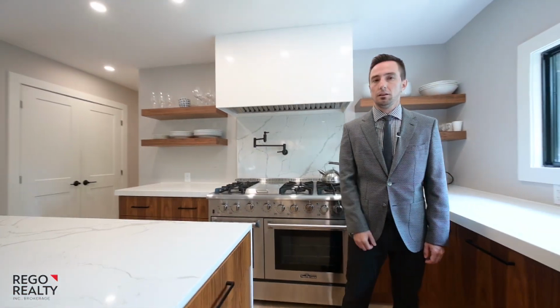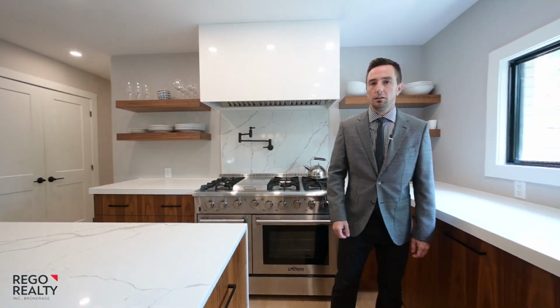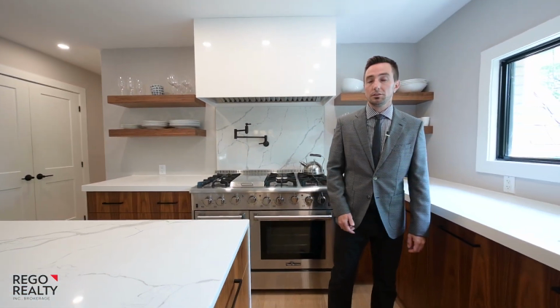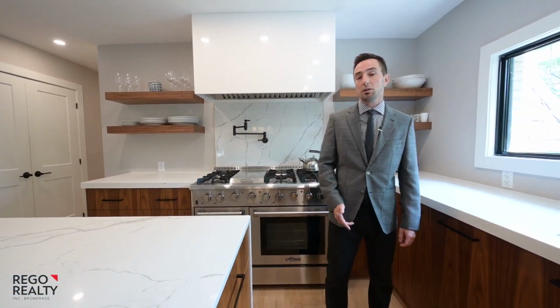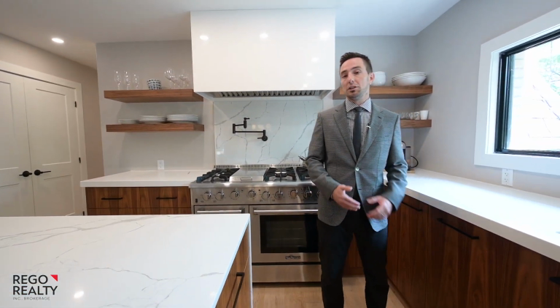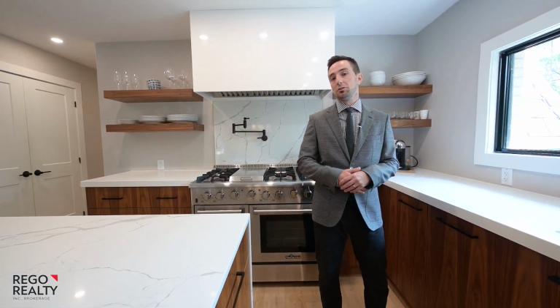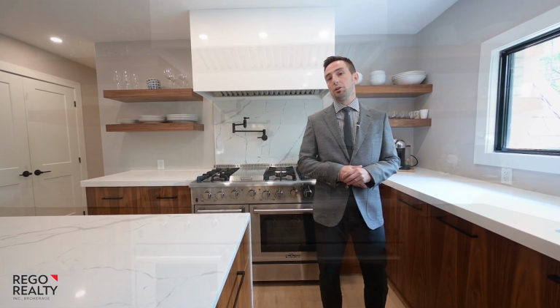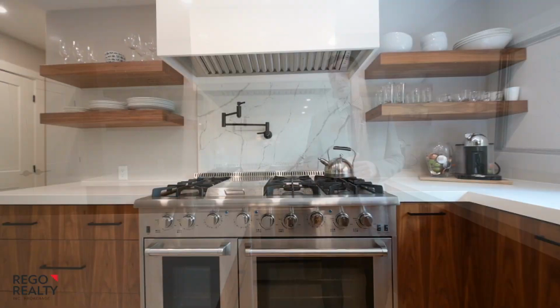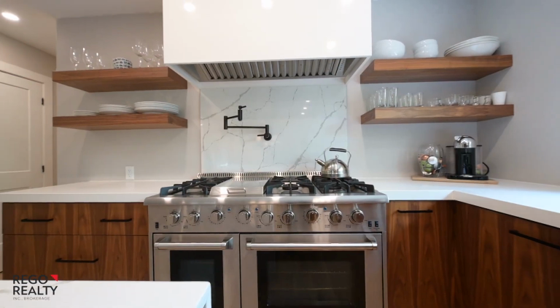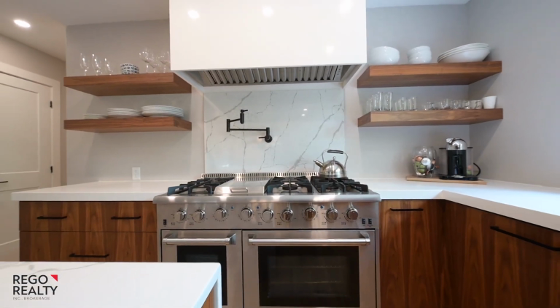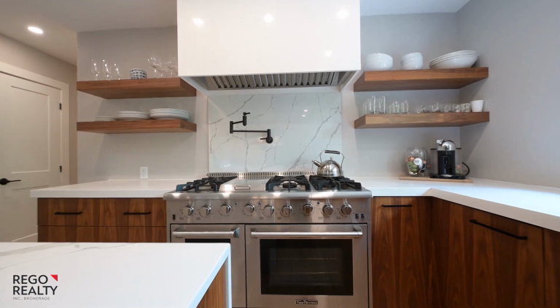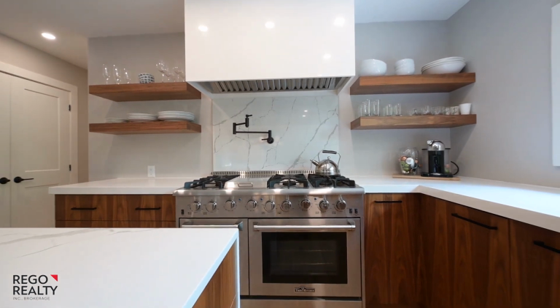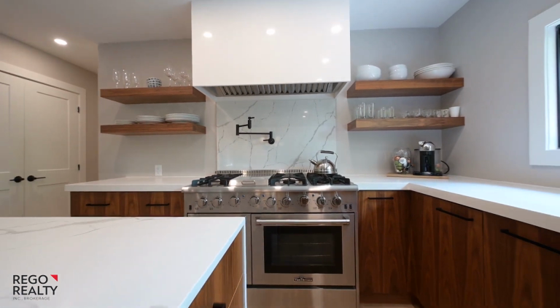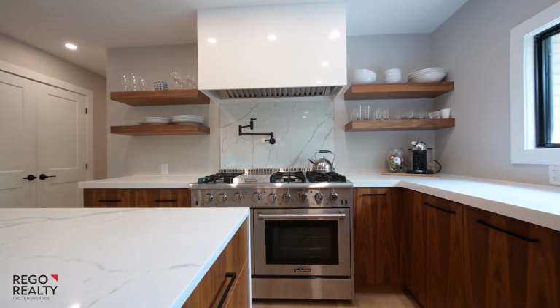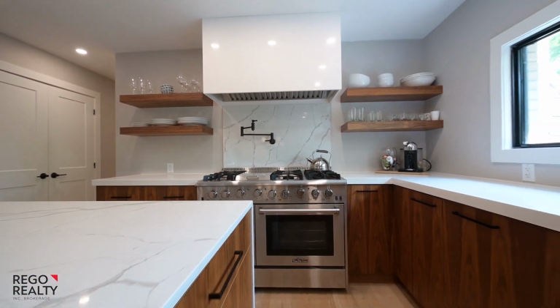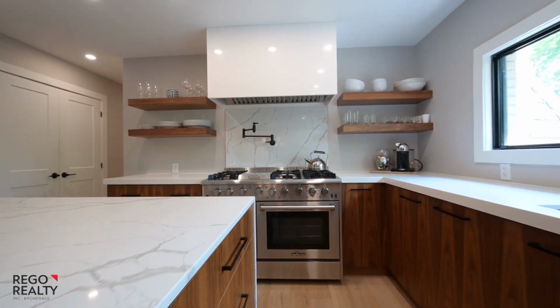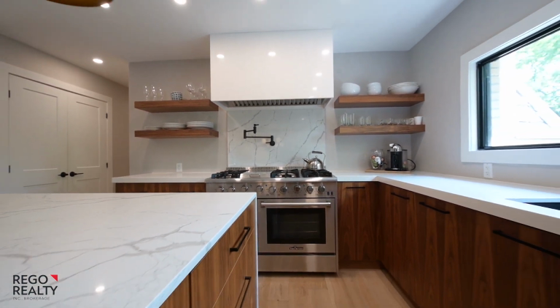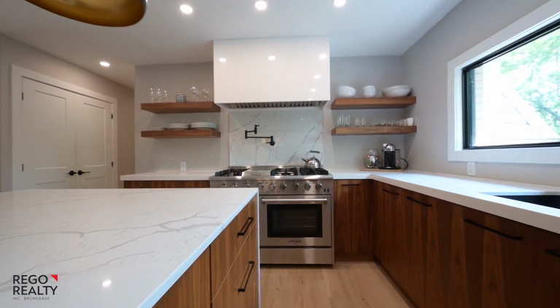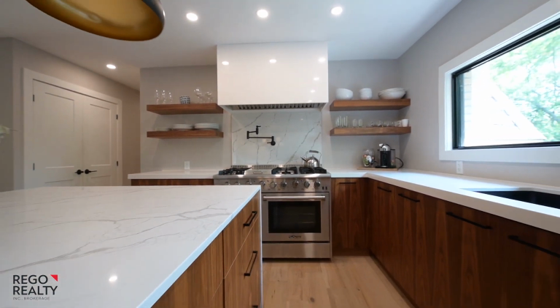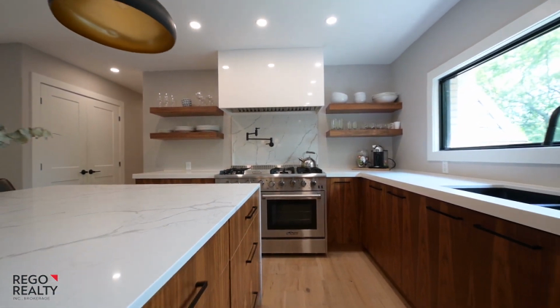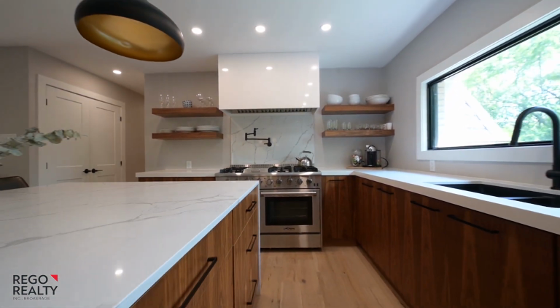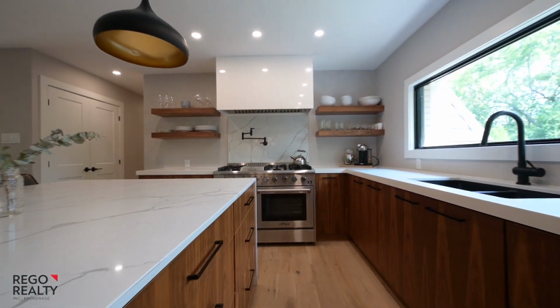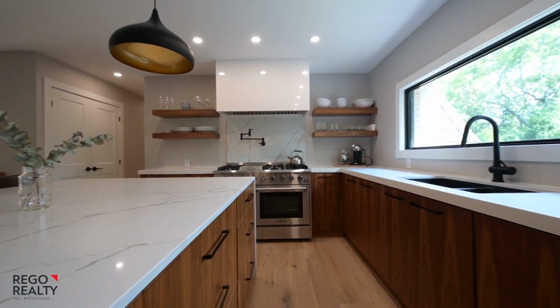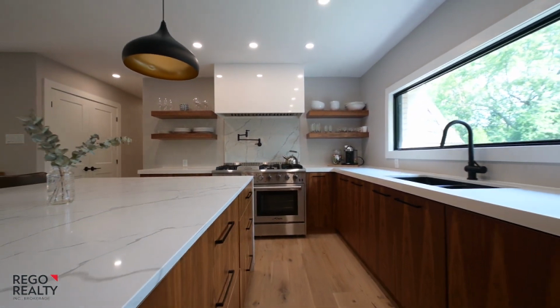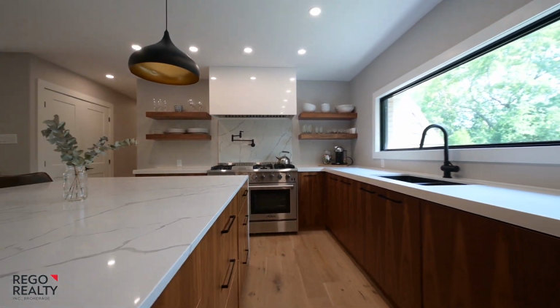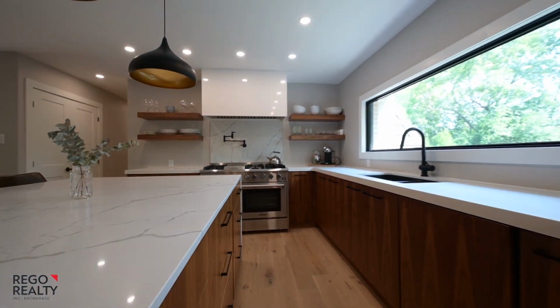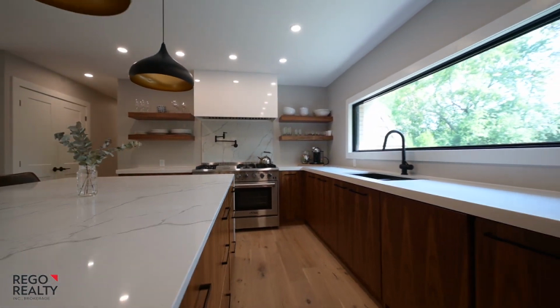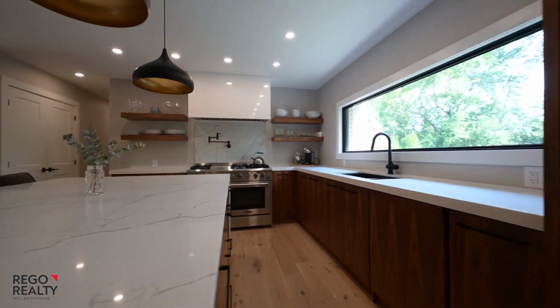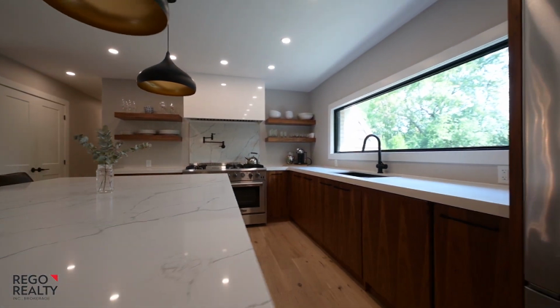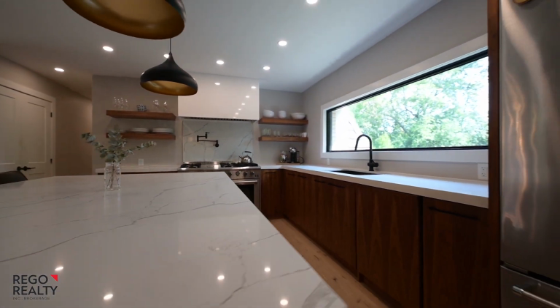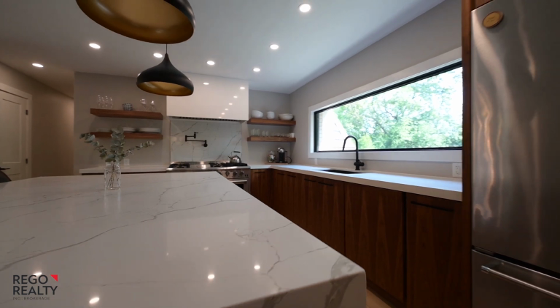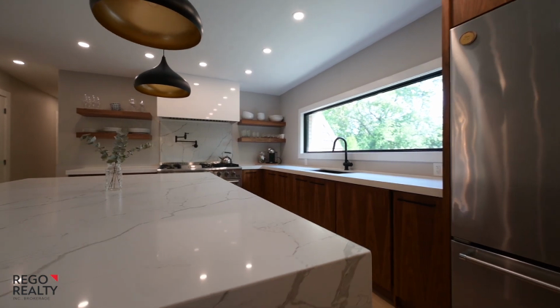Let's talk about the inventory in this gourmet kitchen: floating shelves, a Thor range, and this massive quartz countertop.